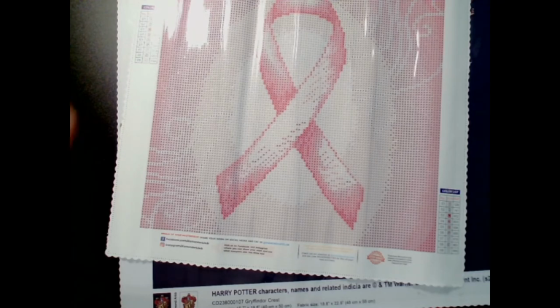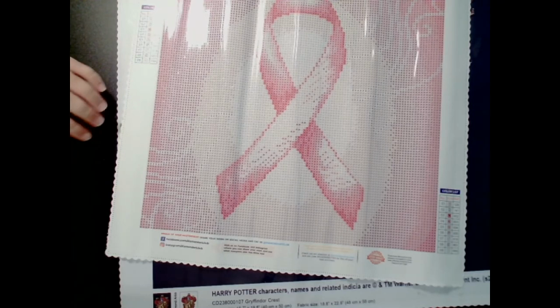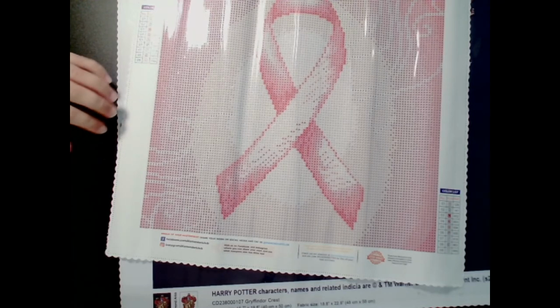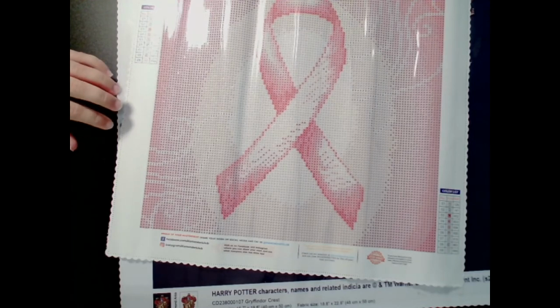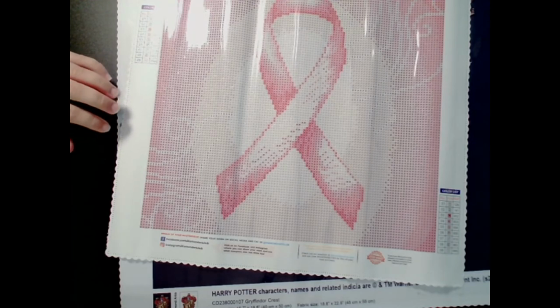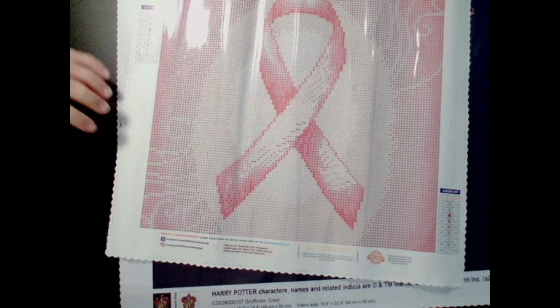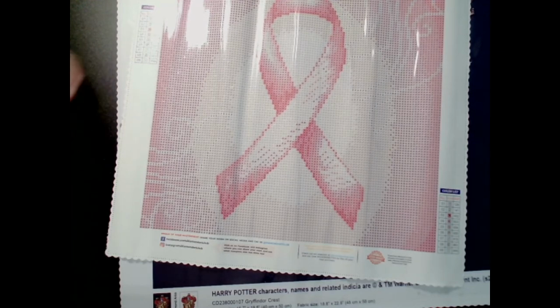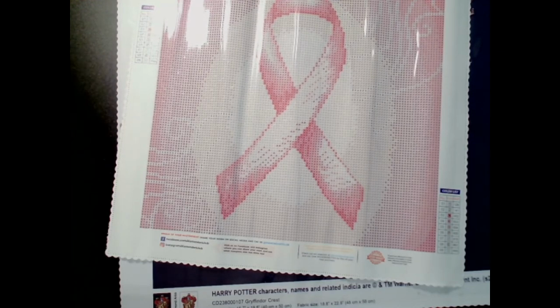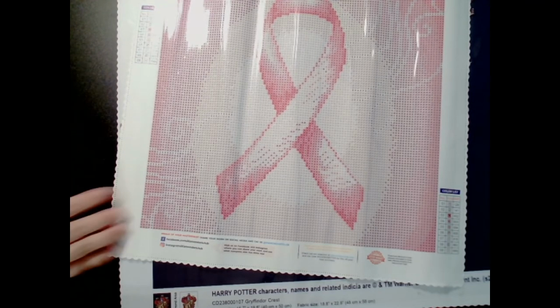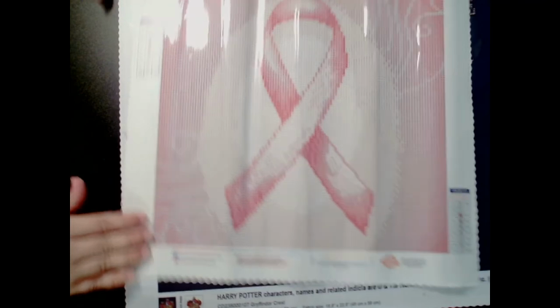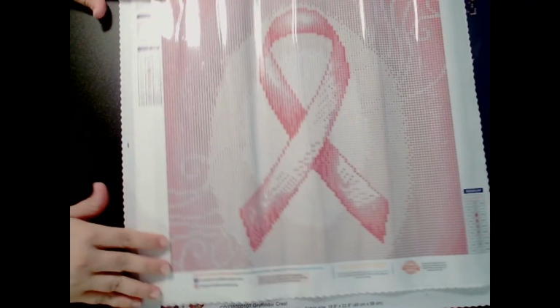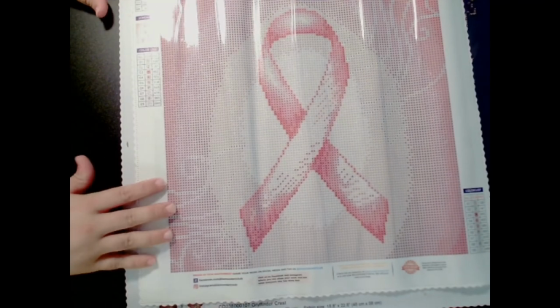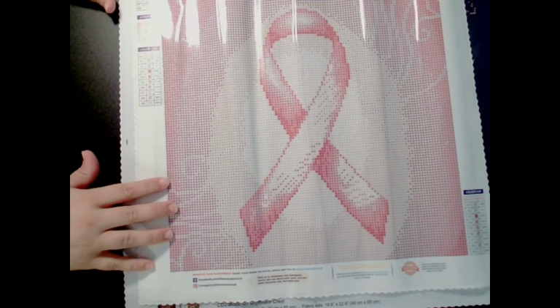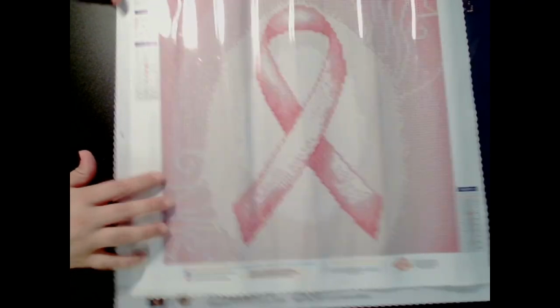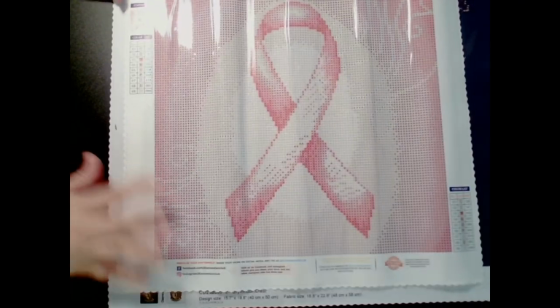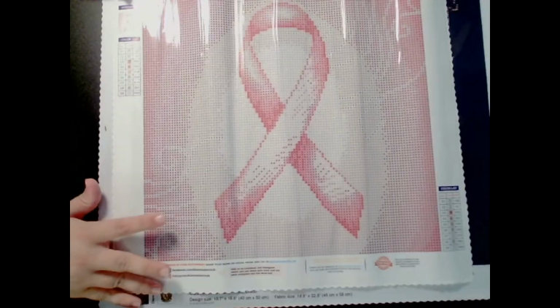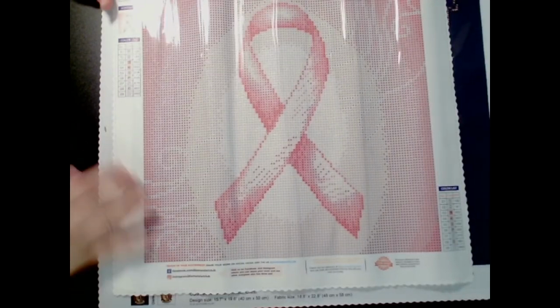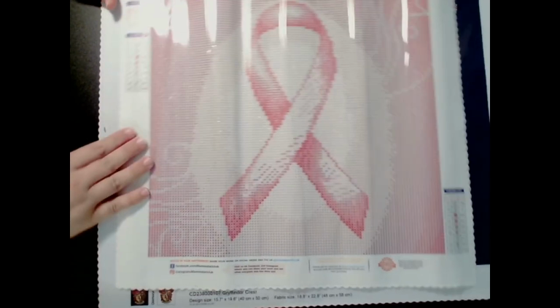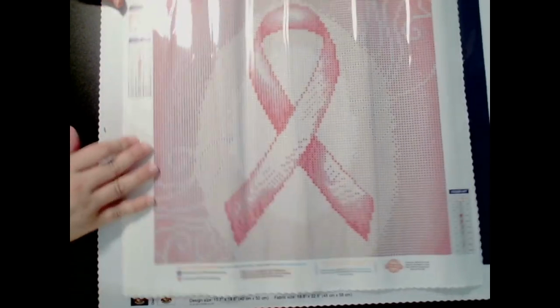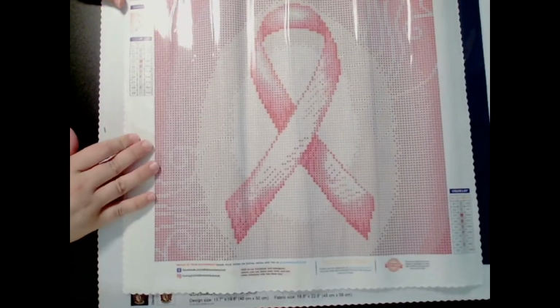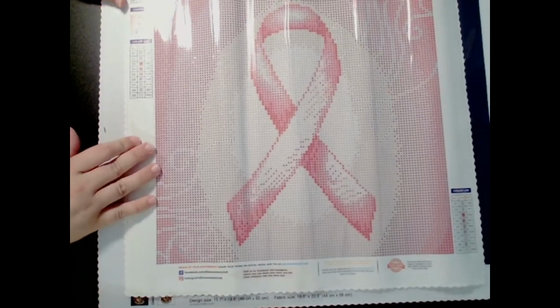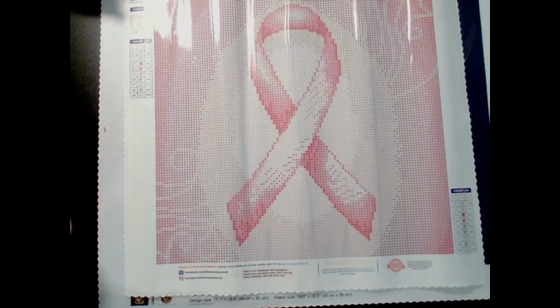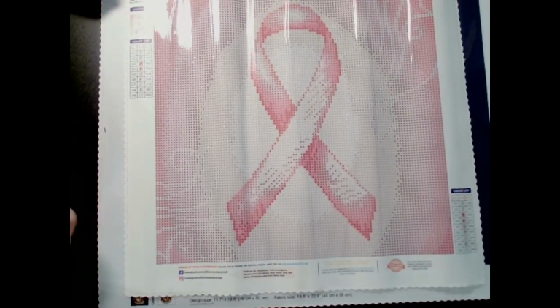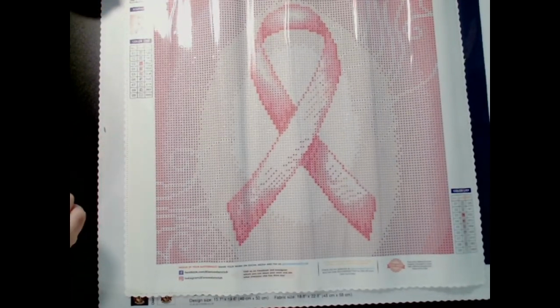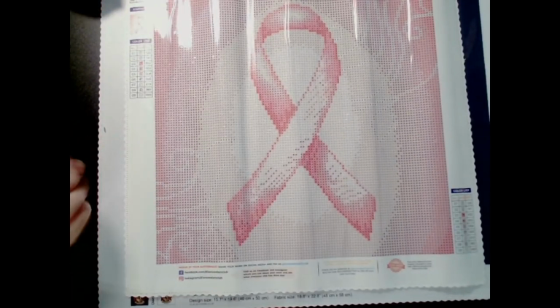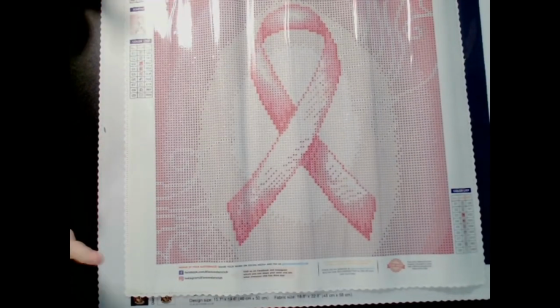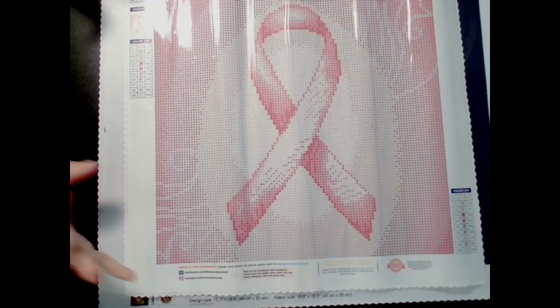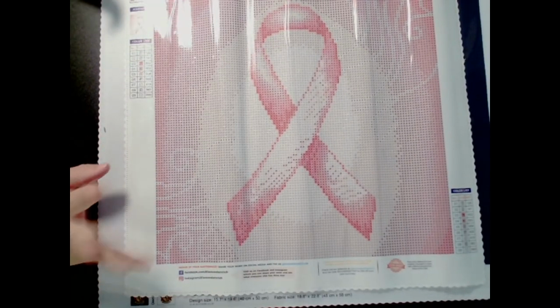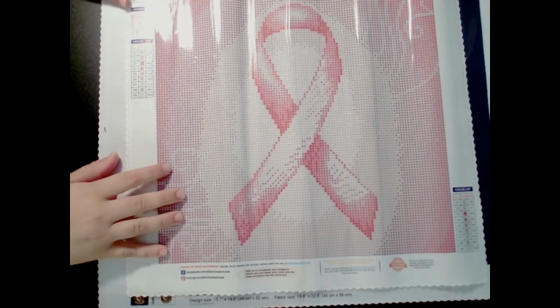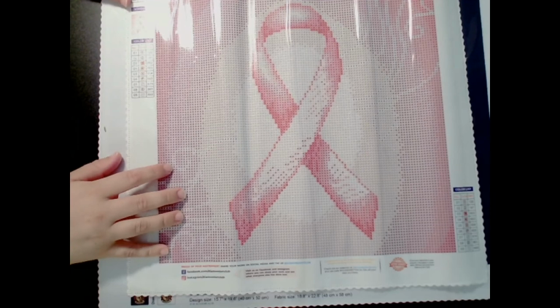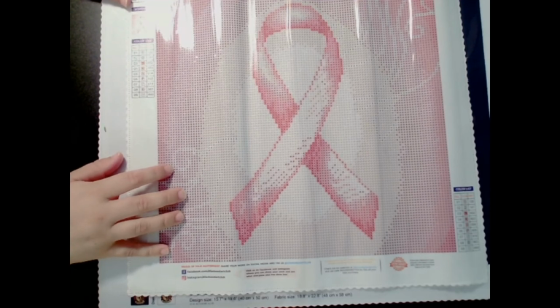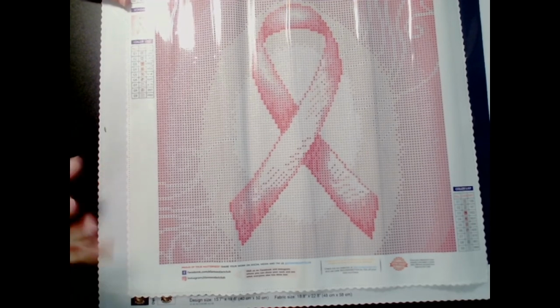All right, here's your last glimpse of this painting. I hope you guys enjoyed this video. I will see you guys in the next one. Bye!